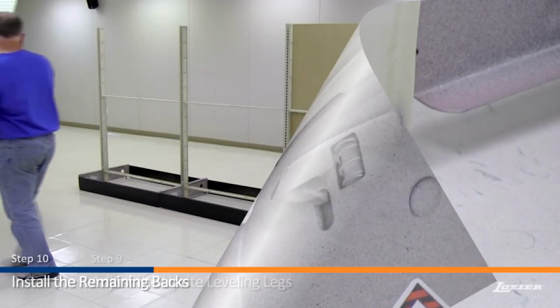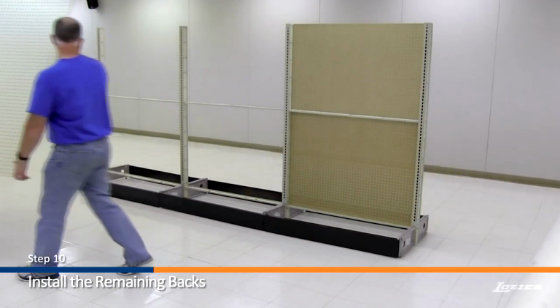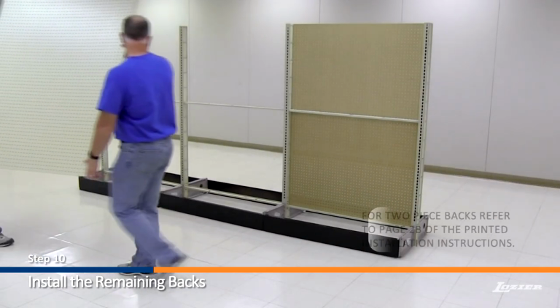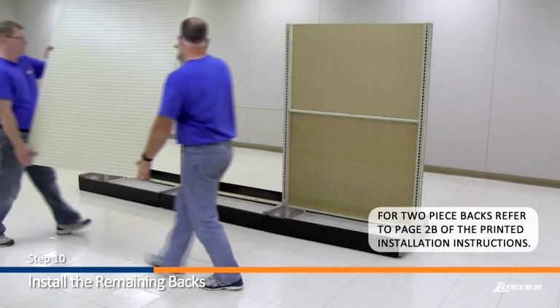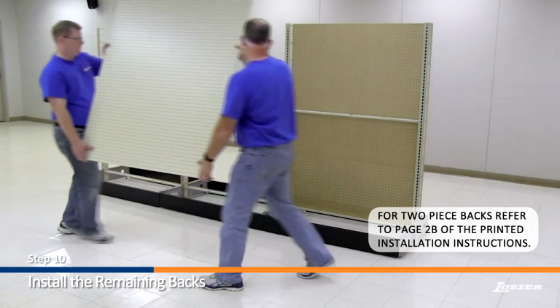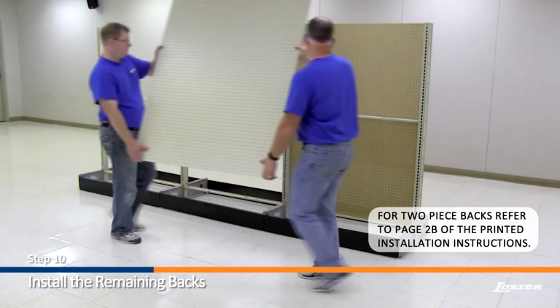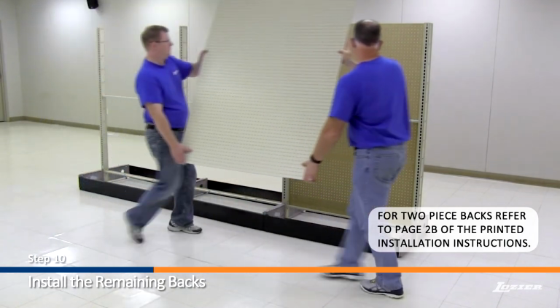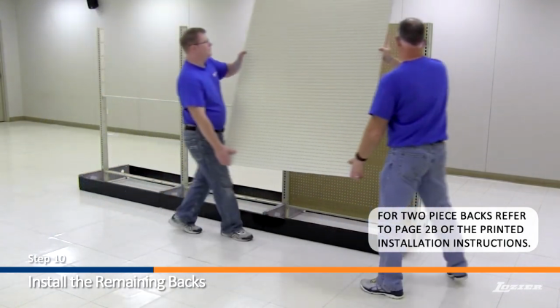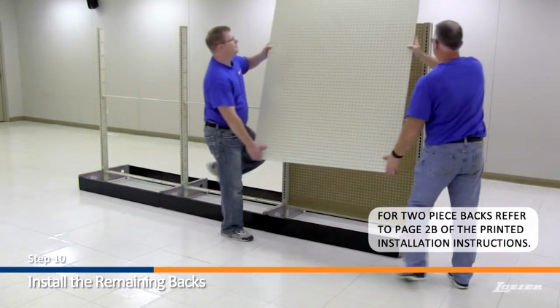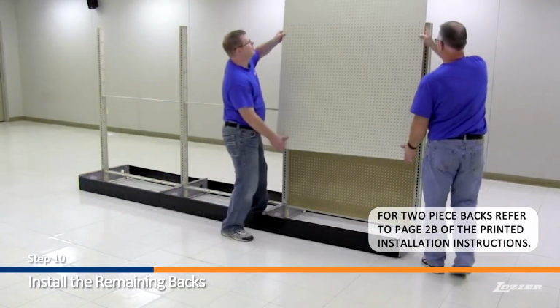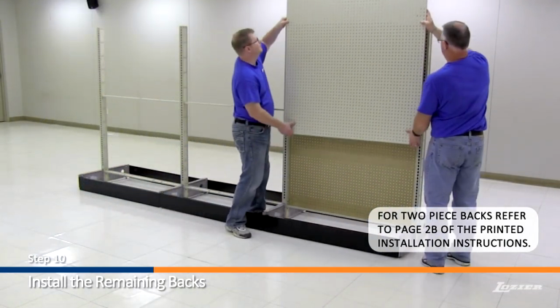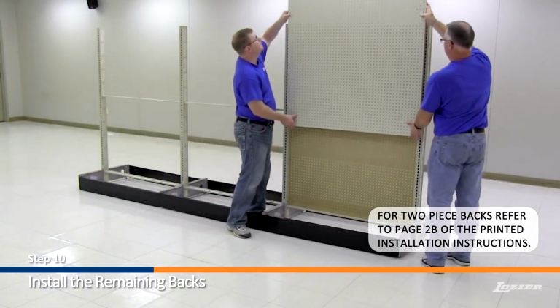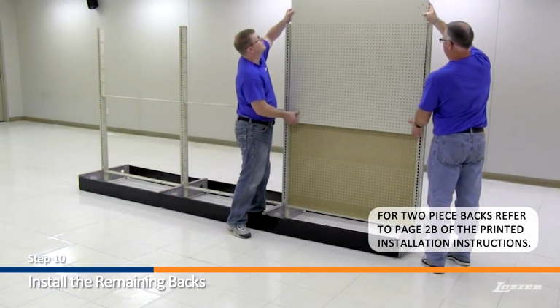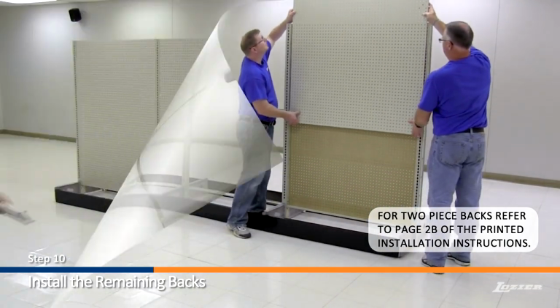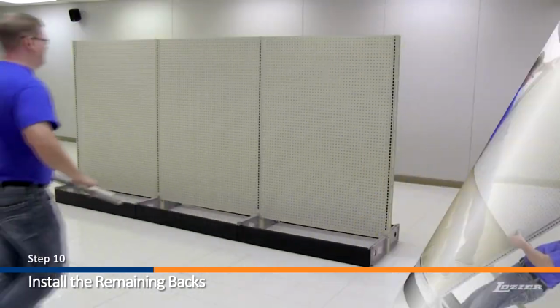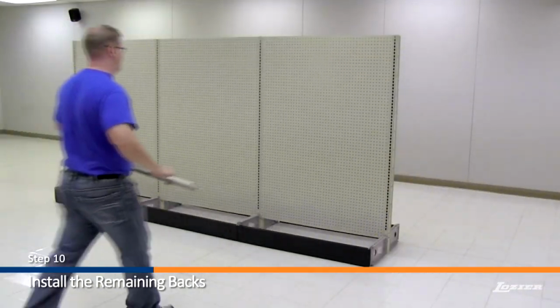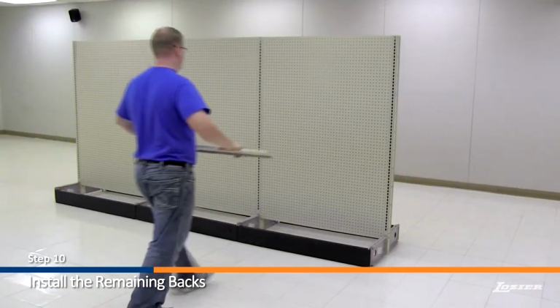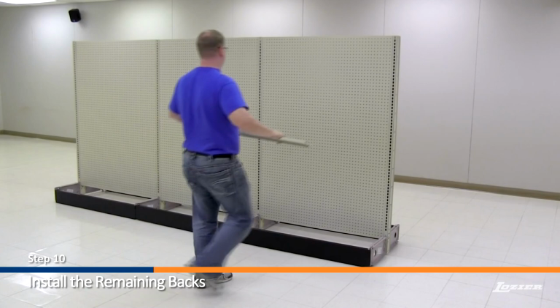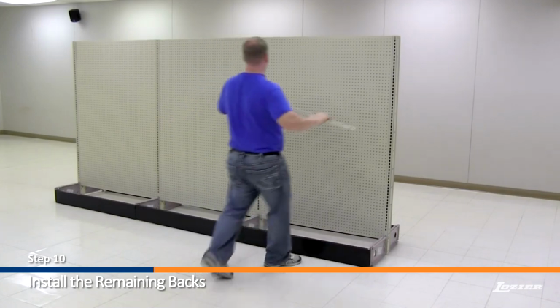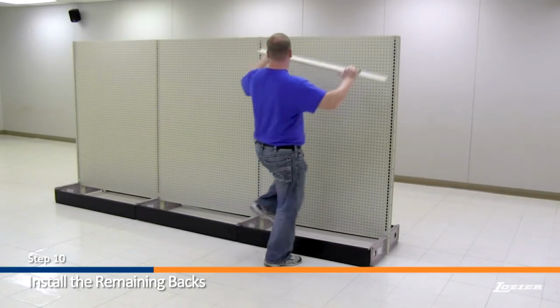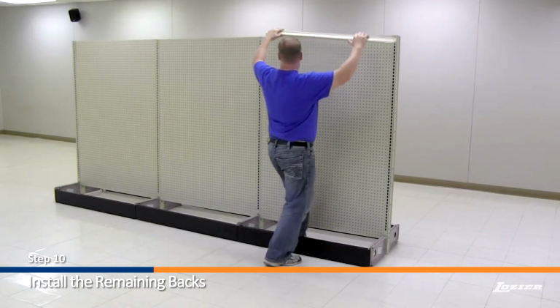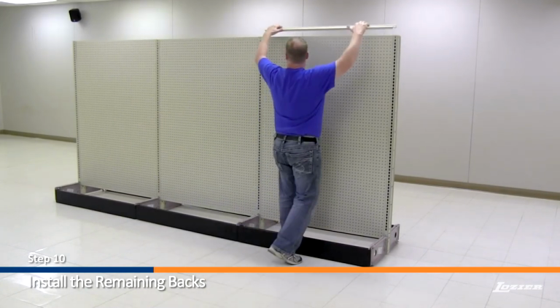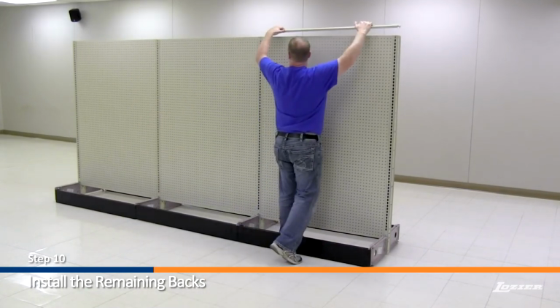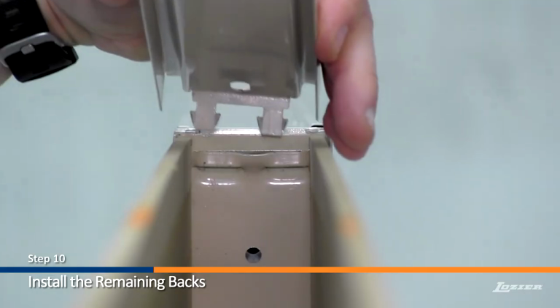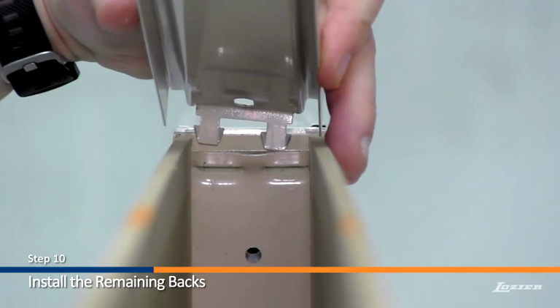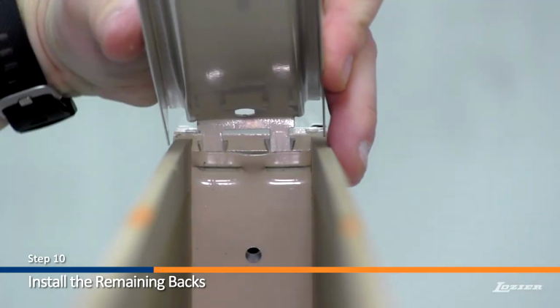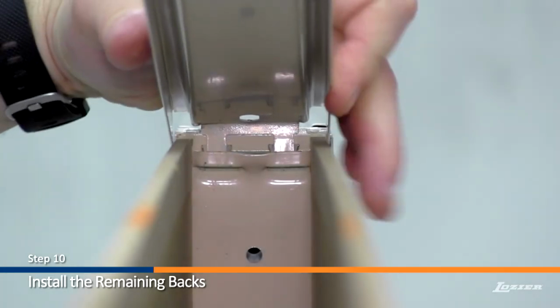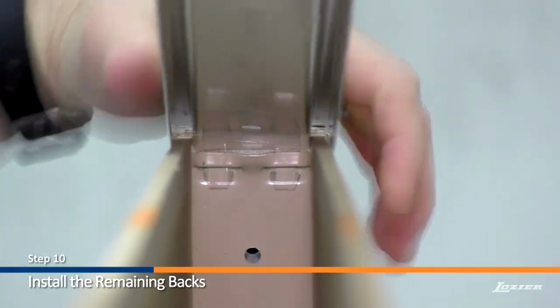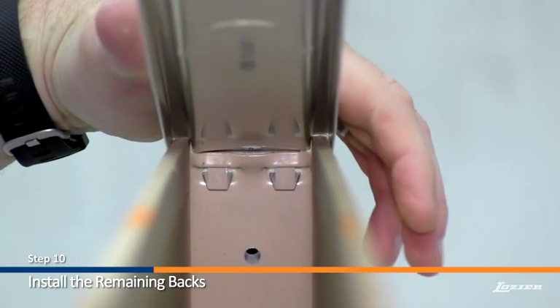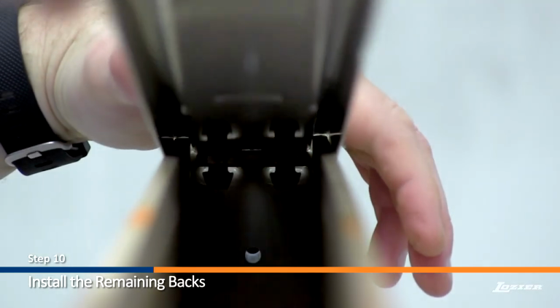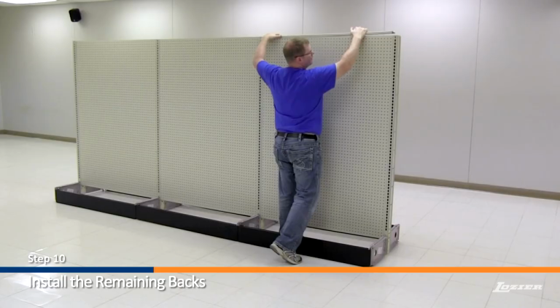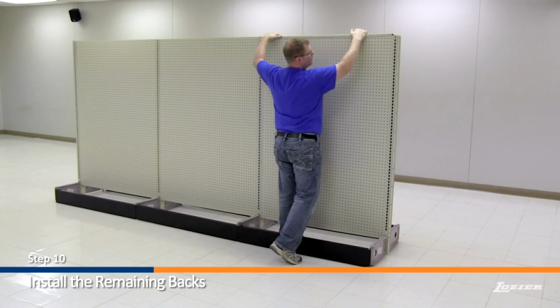Step 10. Install the remaining backs. Once the back panels are in place, install the top rails. Be sure the top rails lock into place.